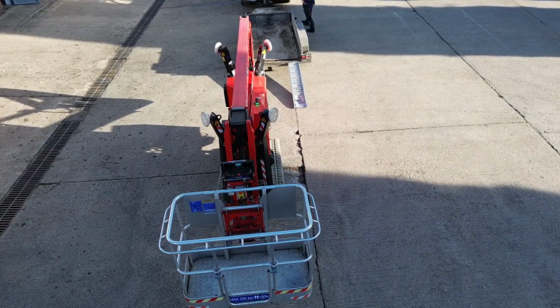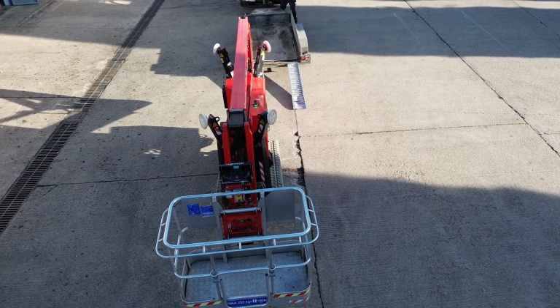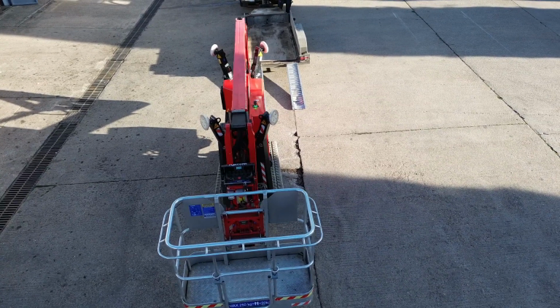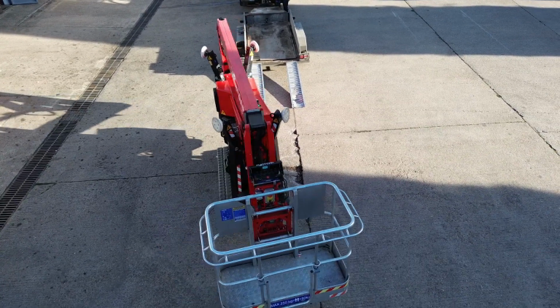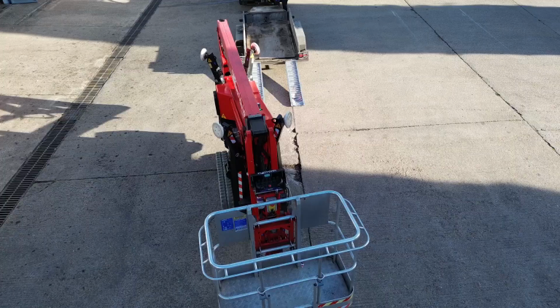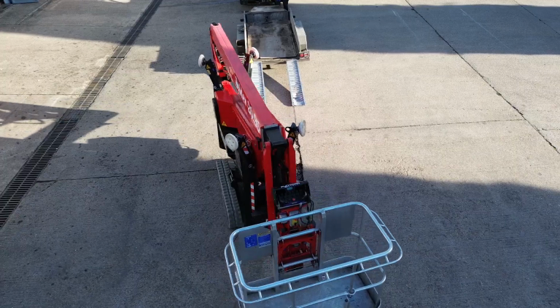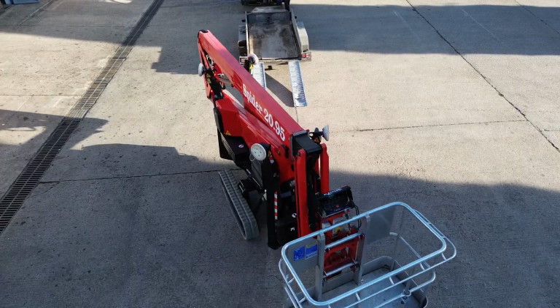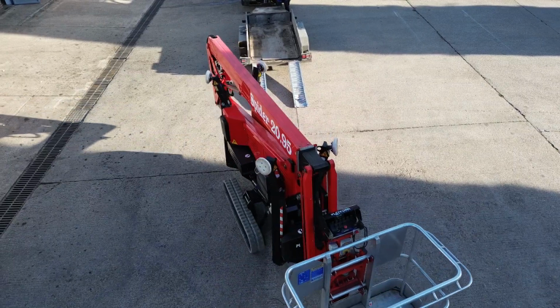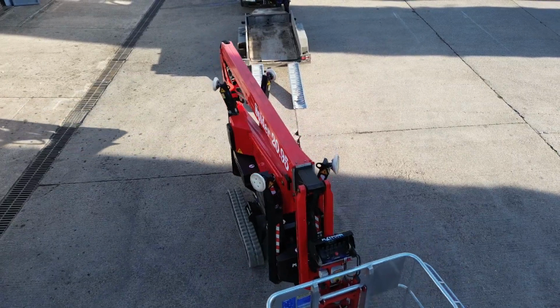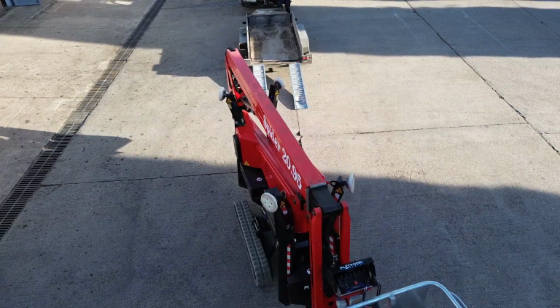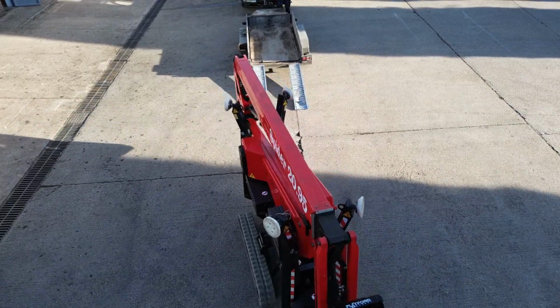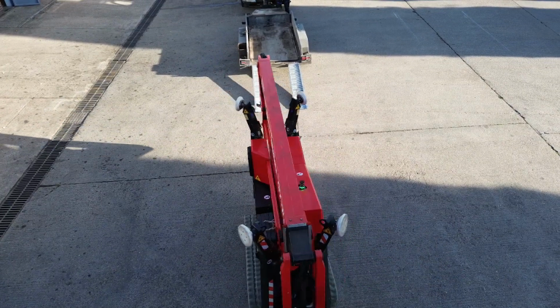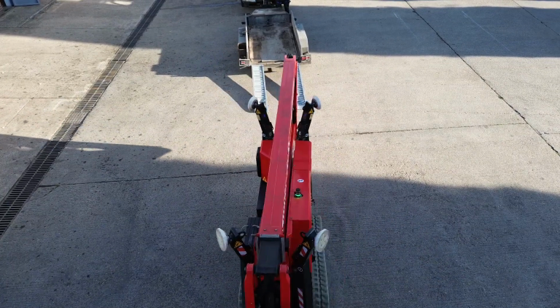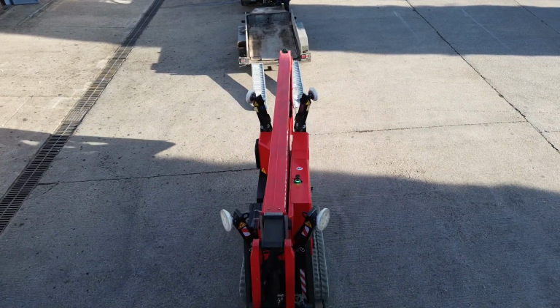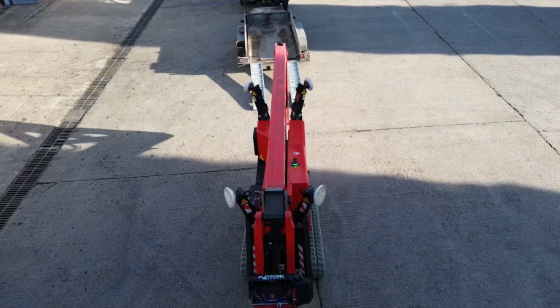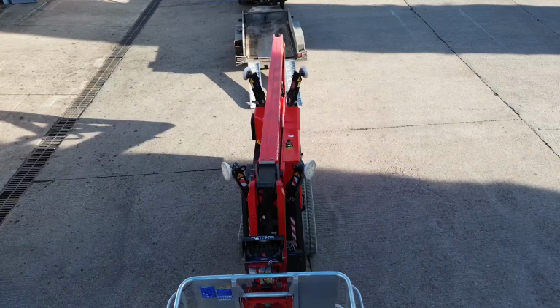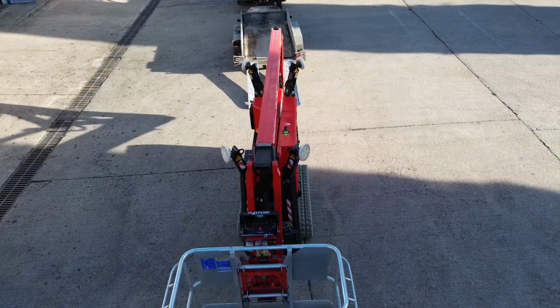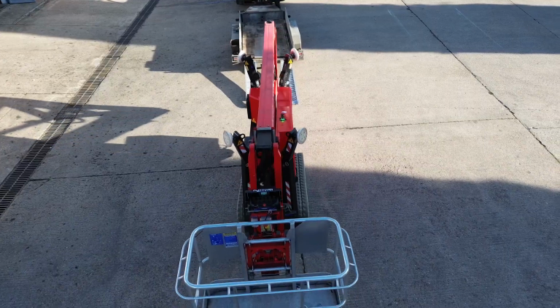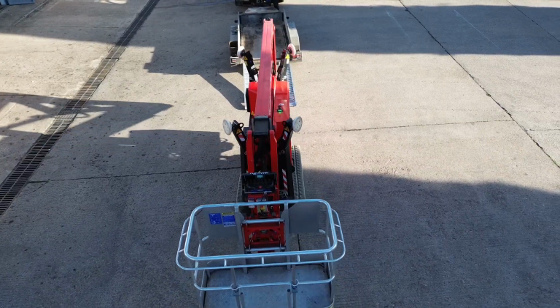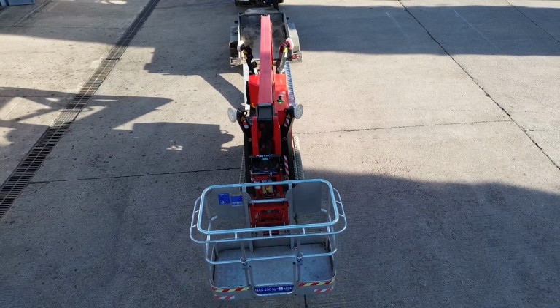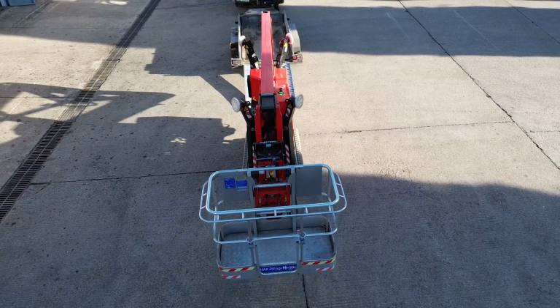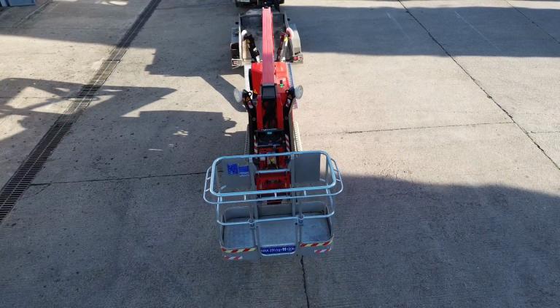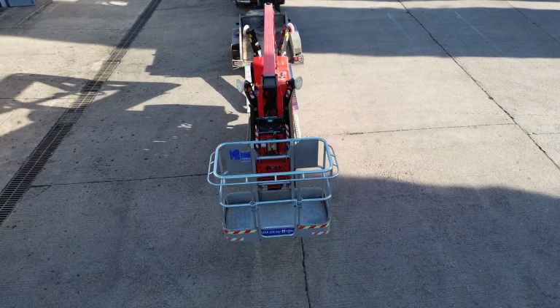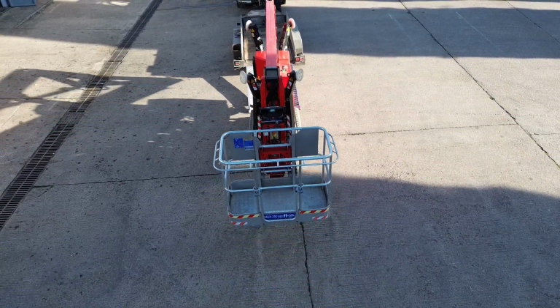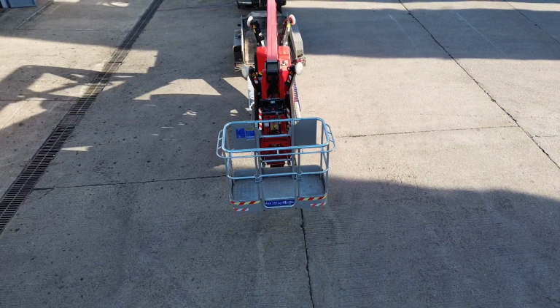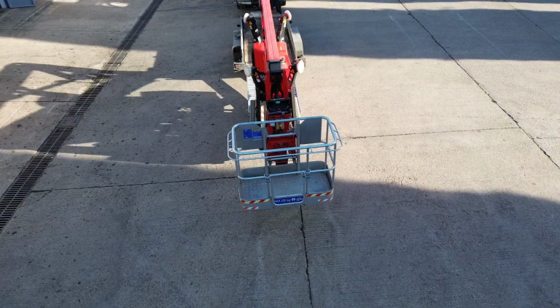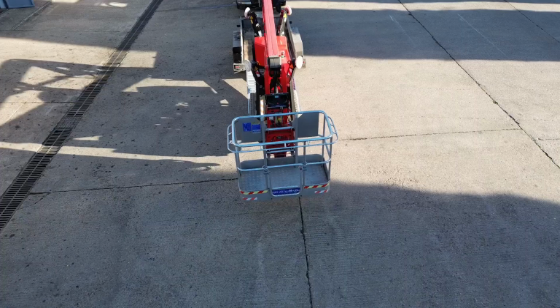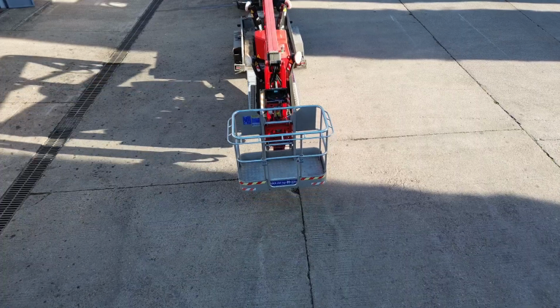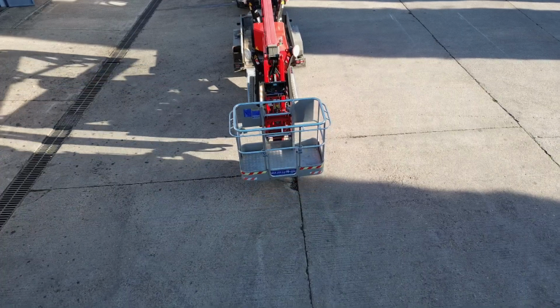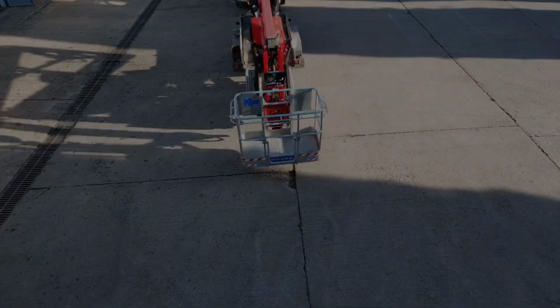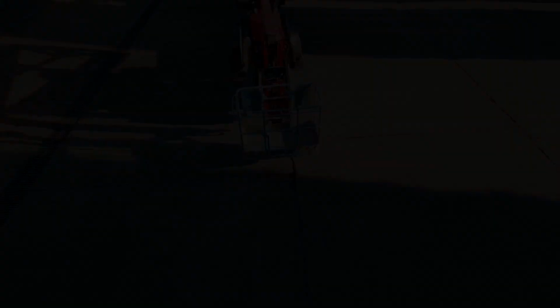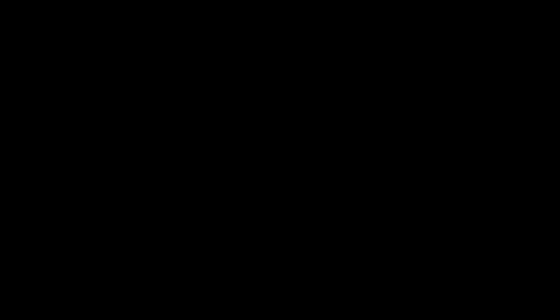So that's the Platform Basket Spider 2095 — compact, capable, and ready for just about any high-access challenge. I hope you found this breakdown useful. If you did, please hit subscribe for more behind-the-scenes insights and real-world demonstrations of cherry pickers, roofing, and high-access work. Thanks for watching, and as always I'll see you on the next job.